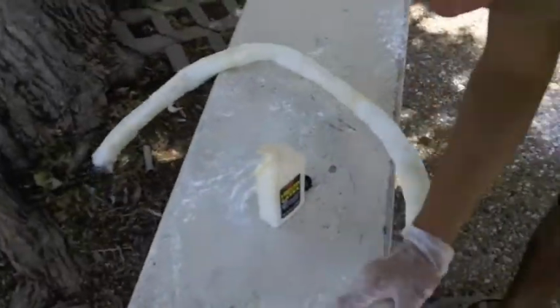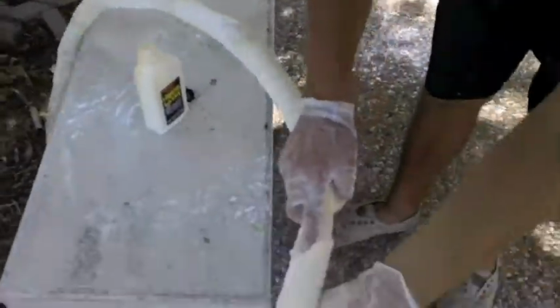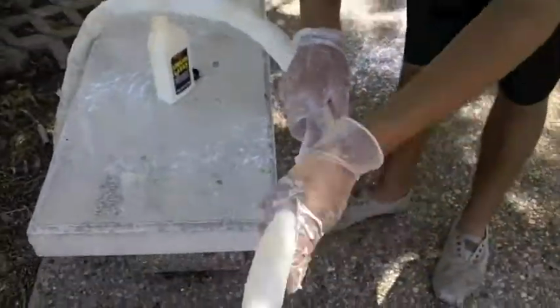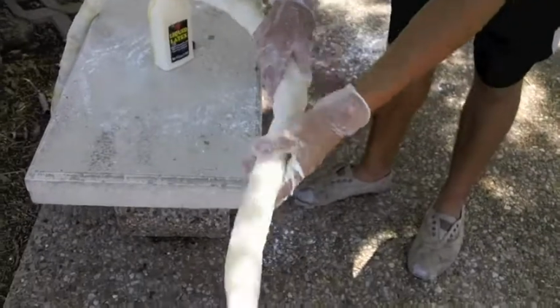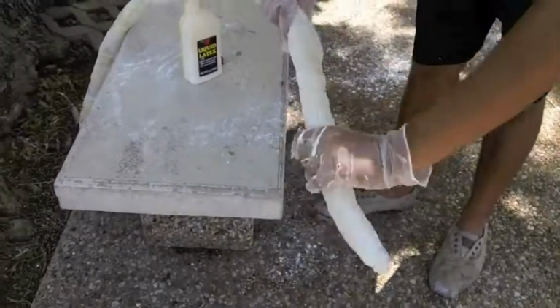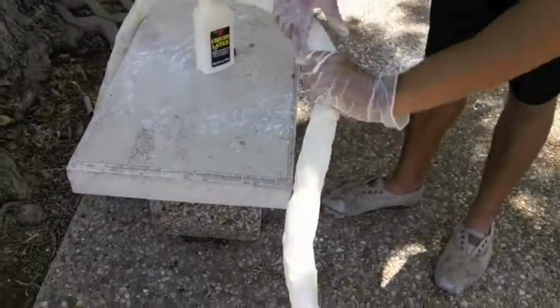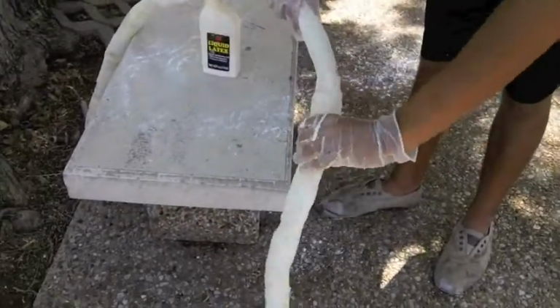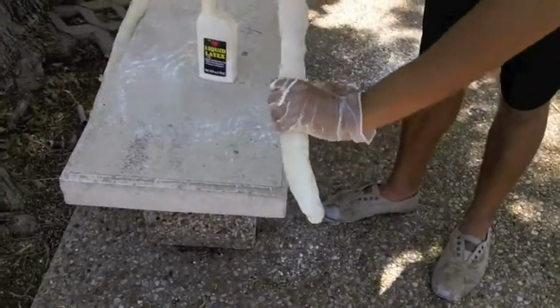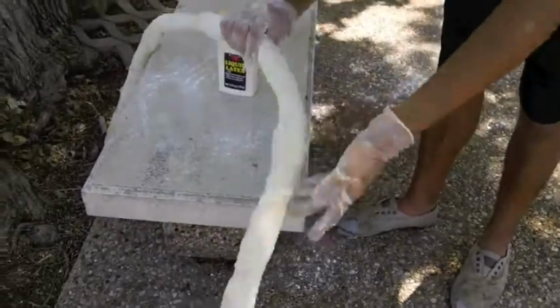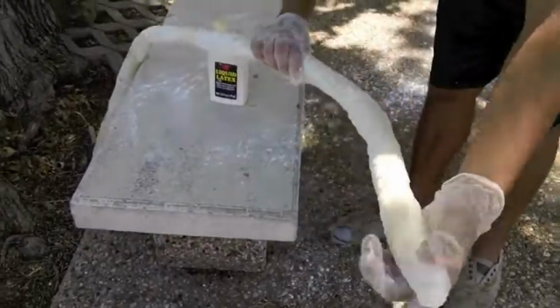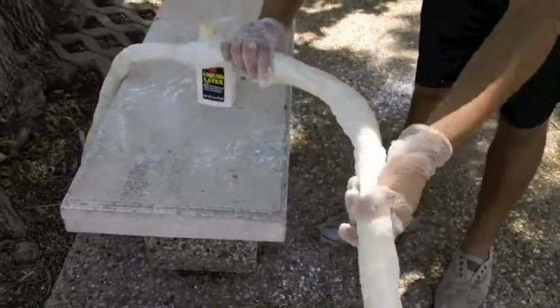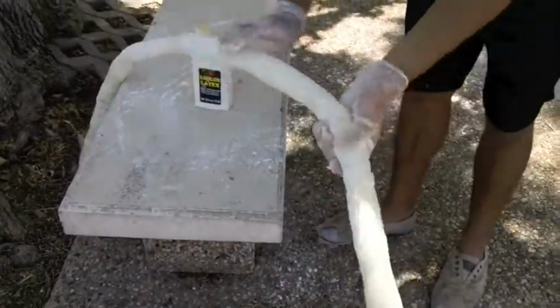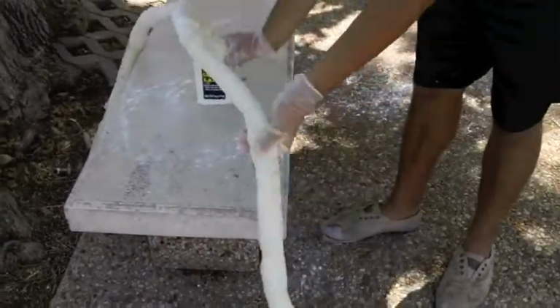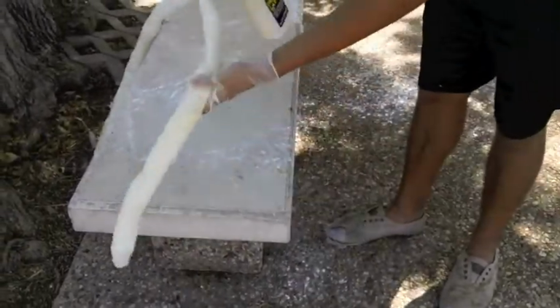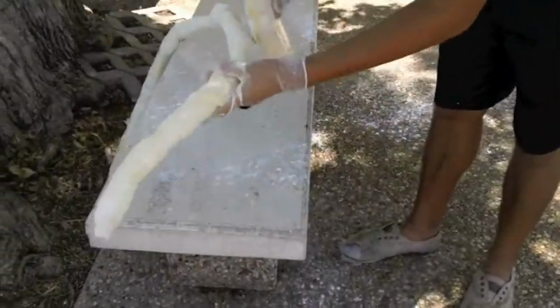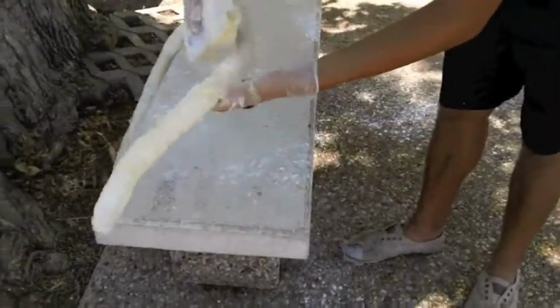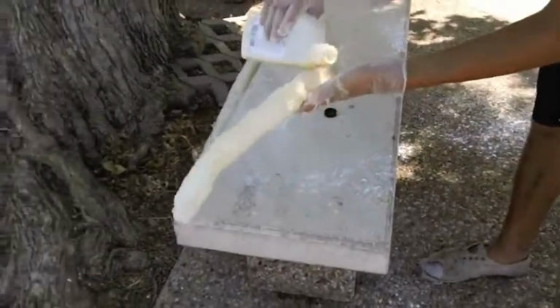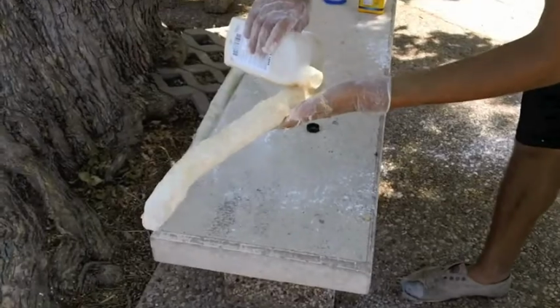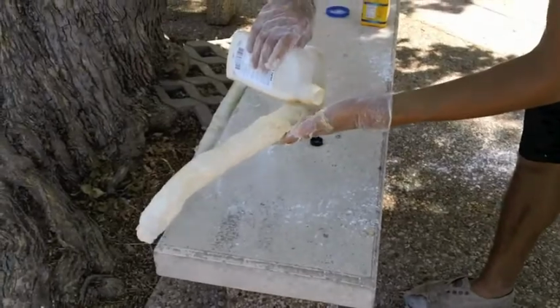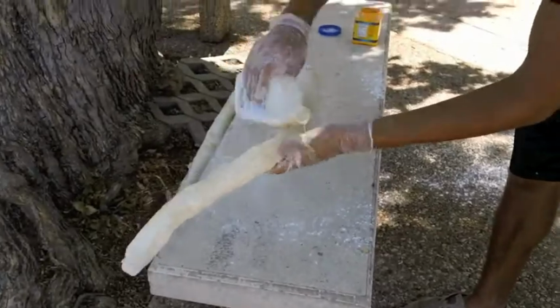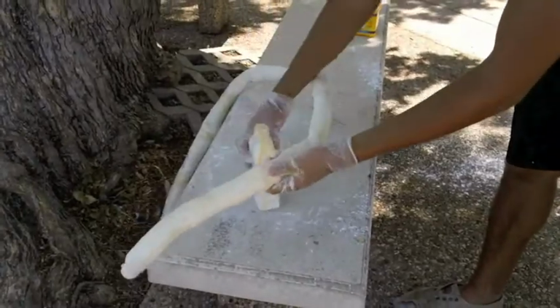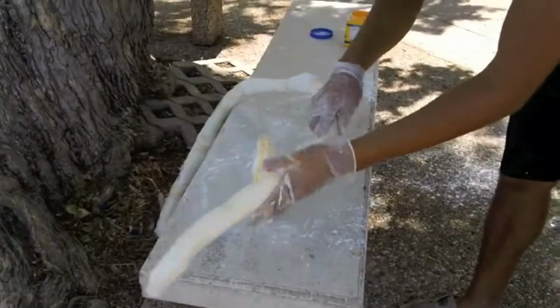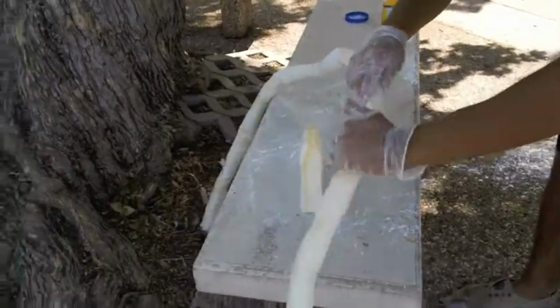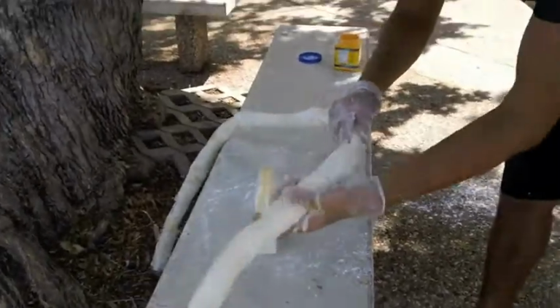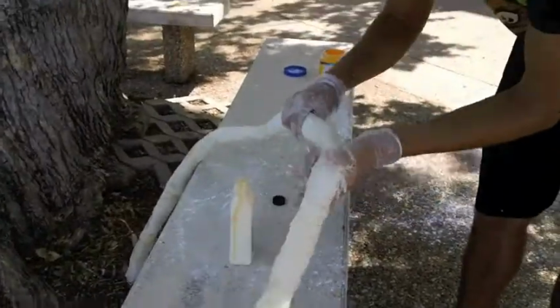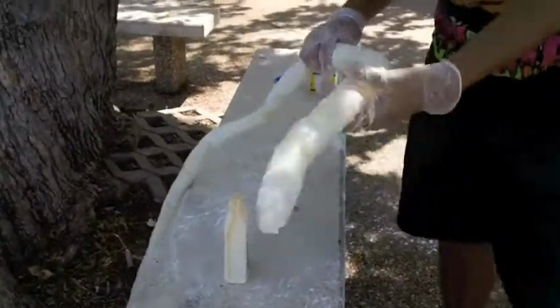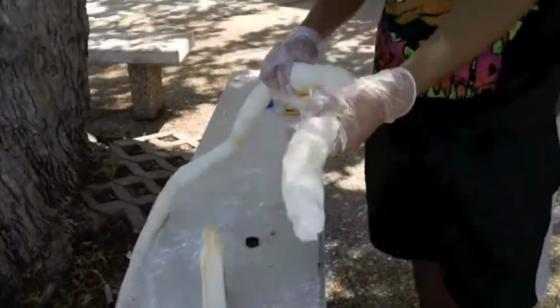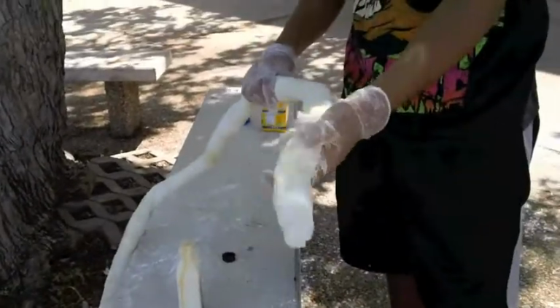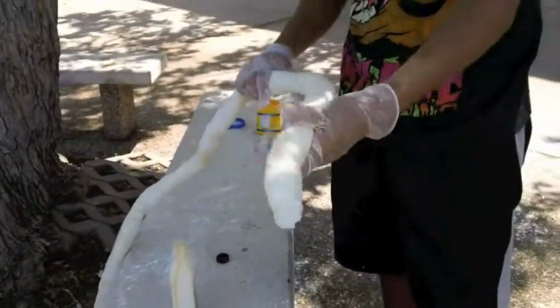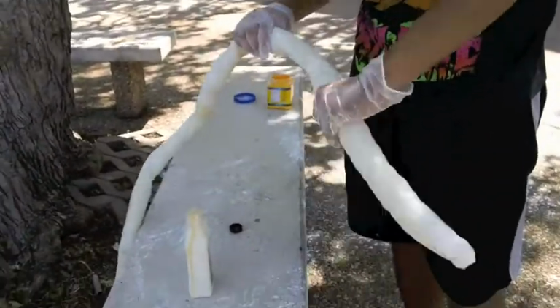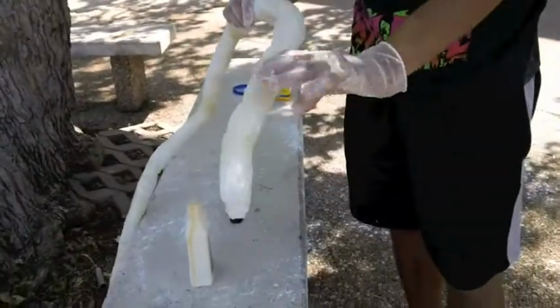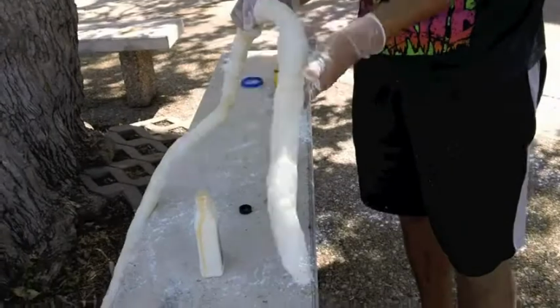Then, once you're all done with that, apply the liquid latex. Liquid latex takes a little time to dry and you're going to need to apply several coats multiple times.